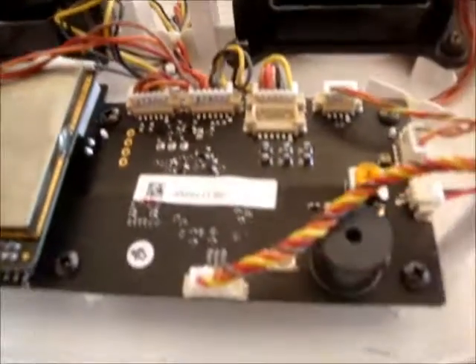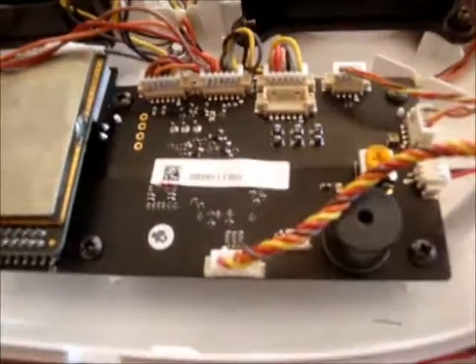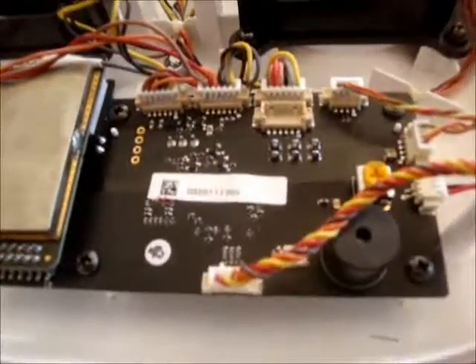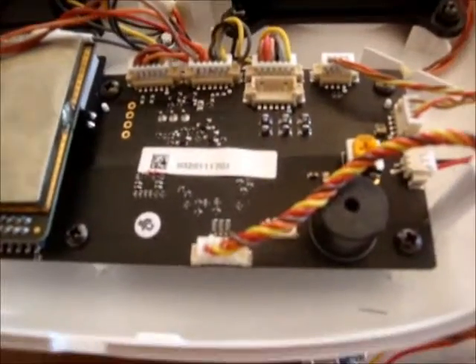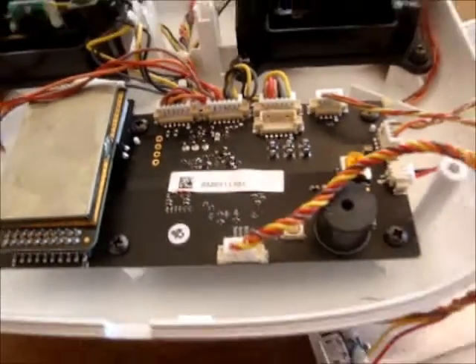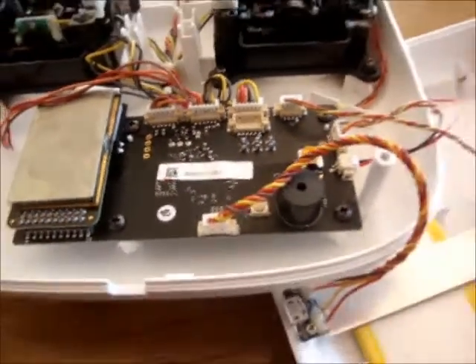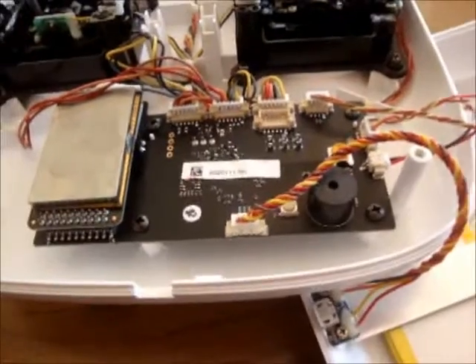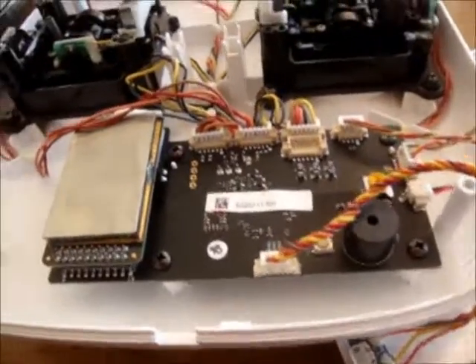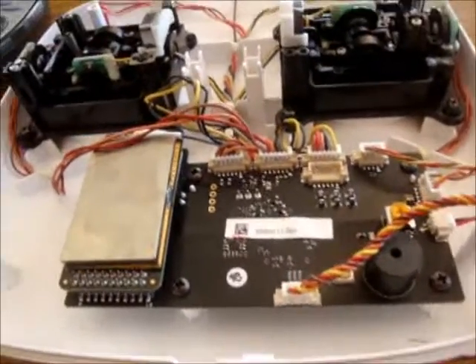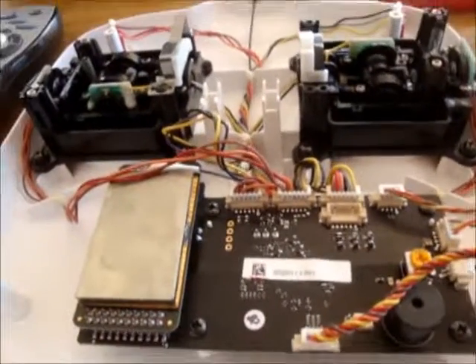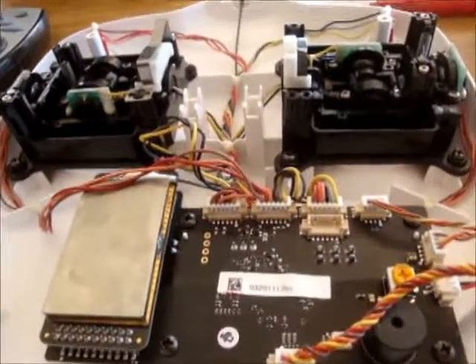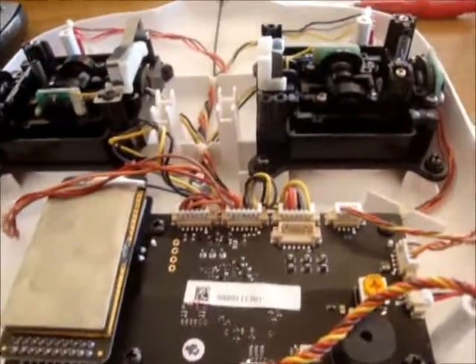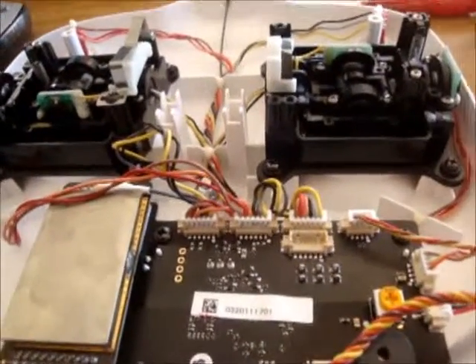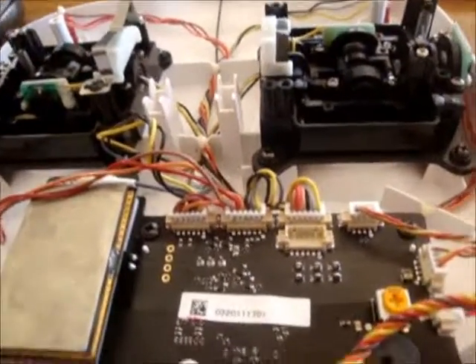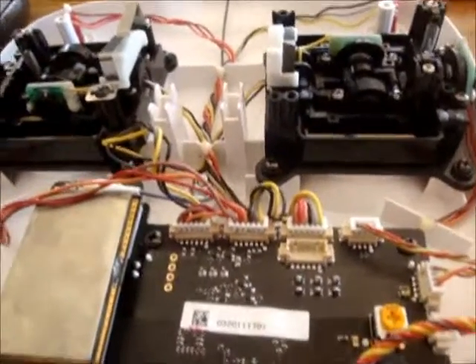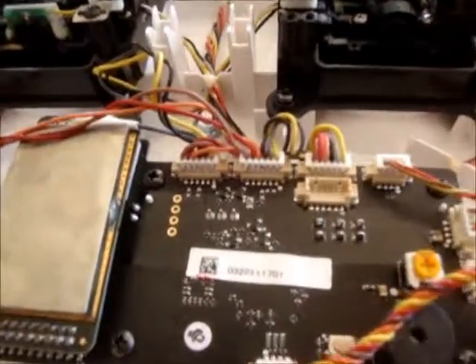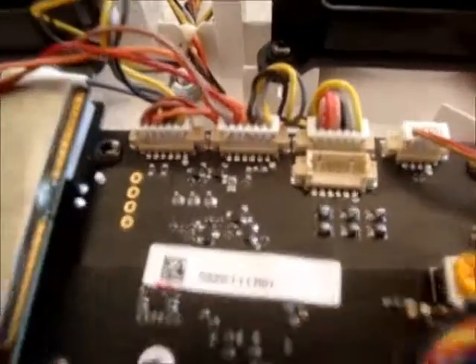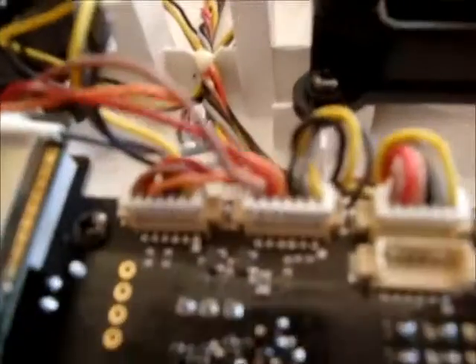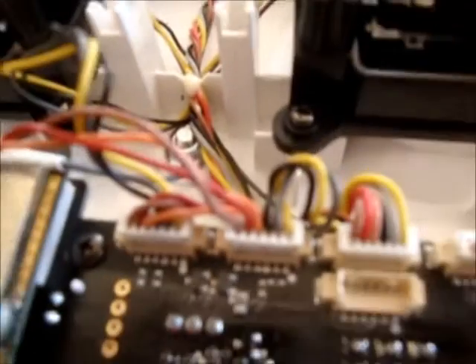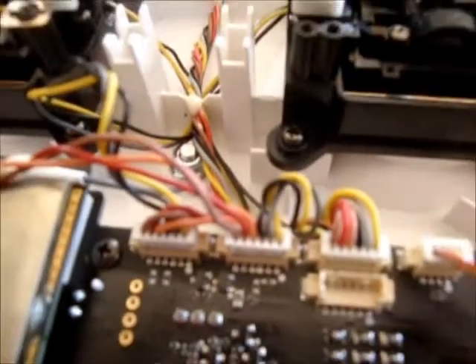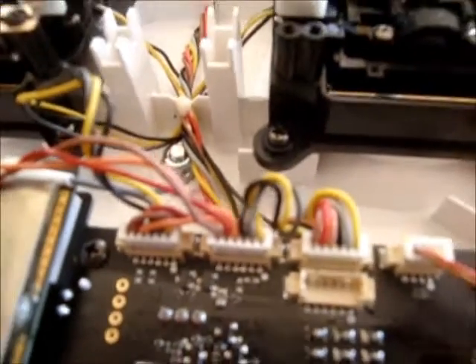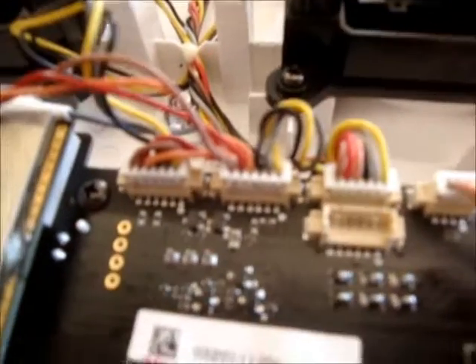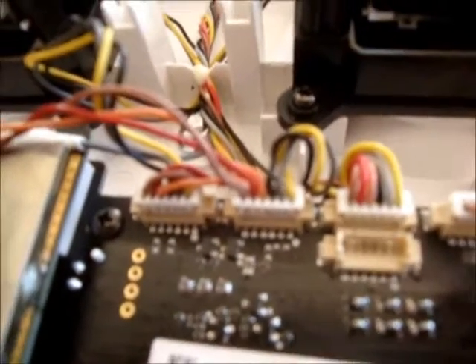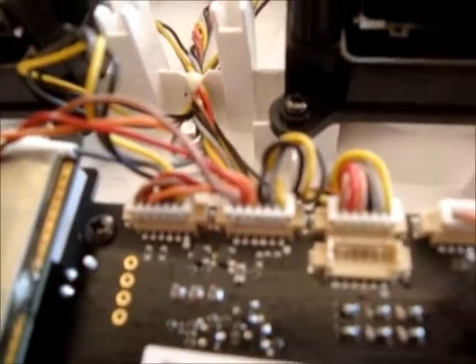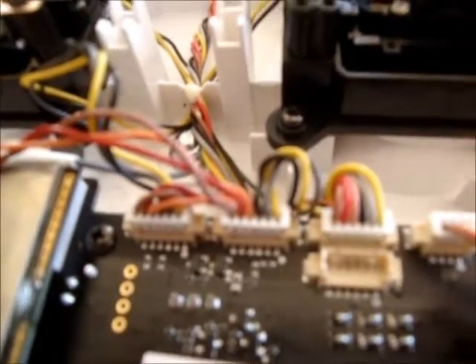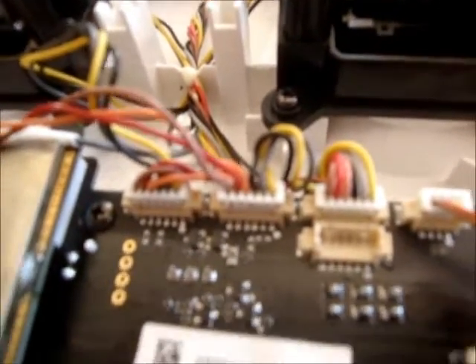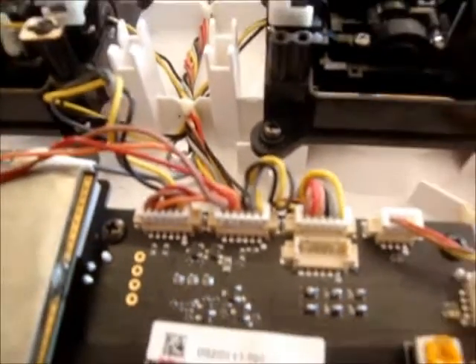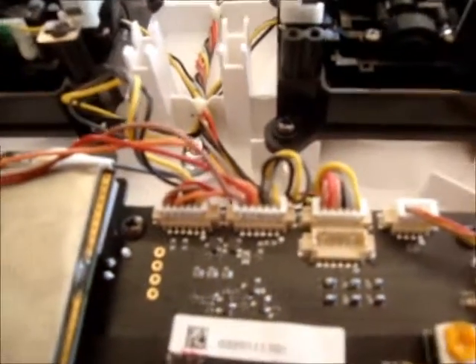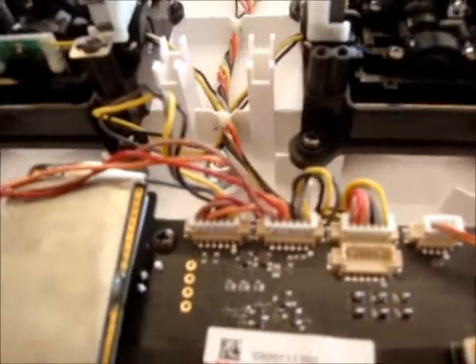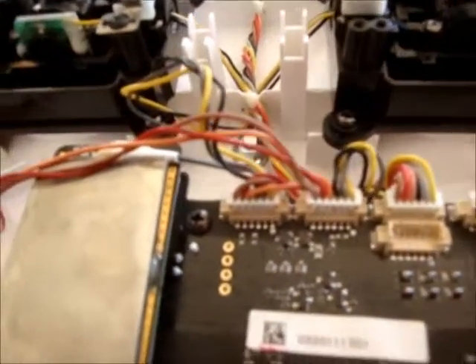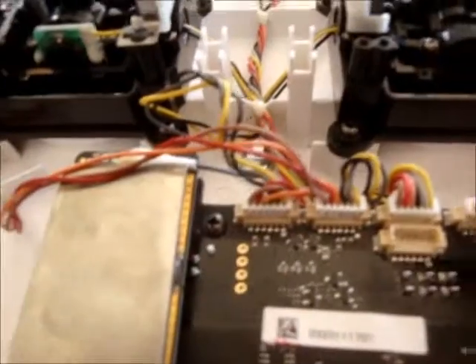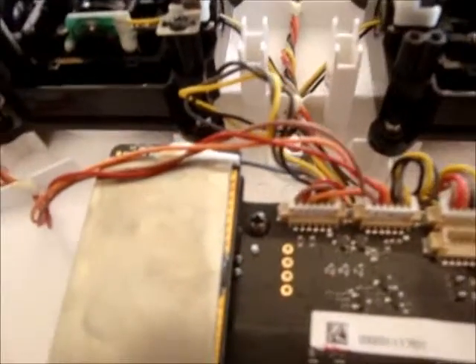They could have well put a bobbin out and put a switch in and changed it over. Tight-fisted buggers. There you go — changing mode 1 to mode 2. Well, I've gone from mode 2 to mode 1.